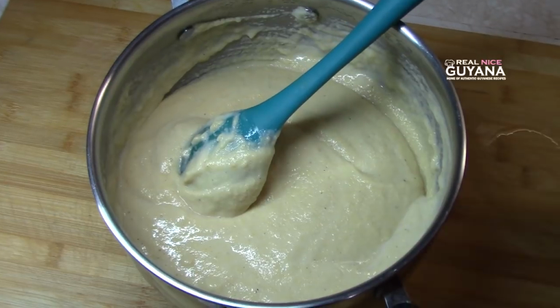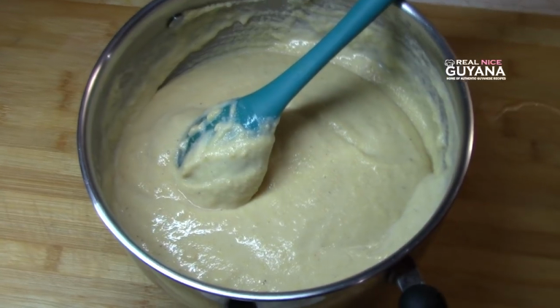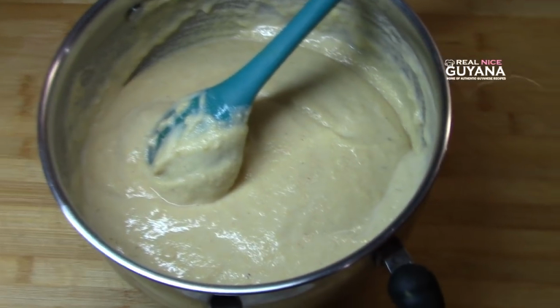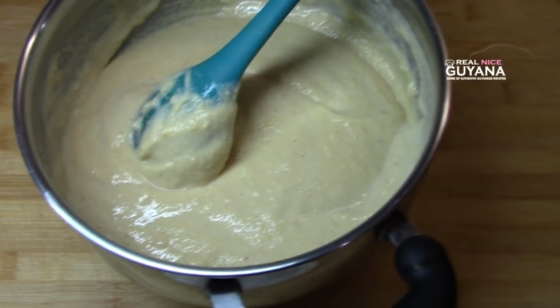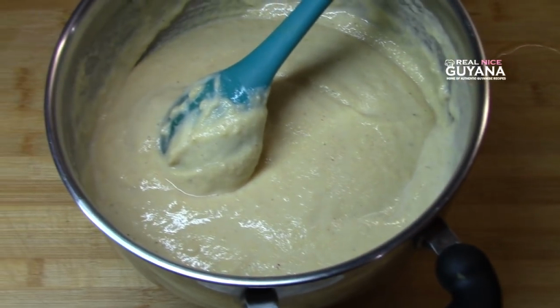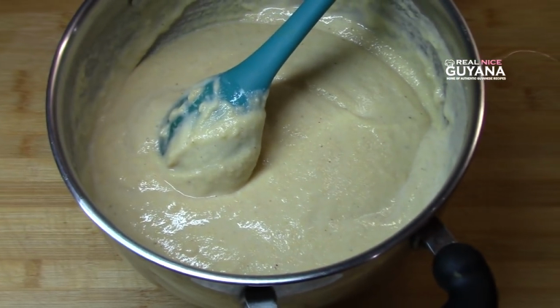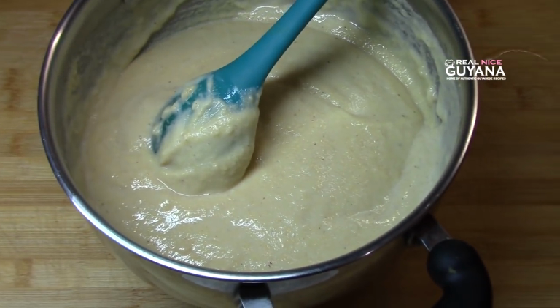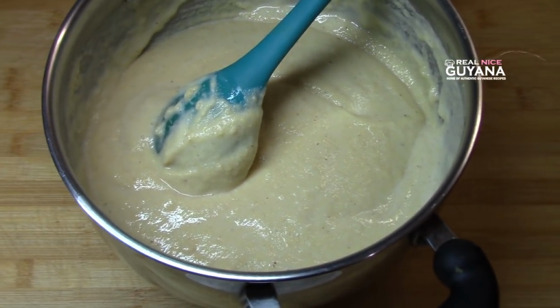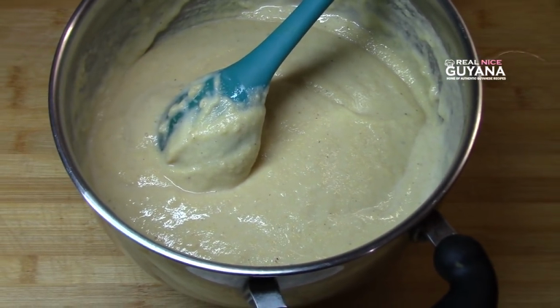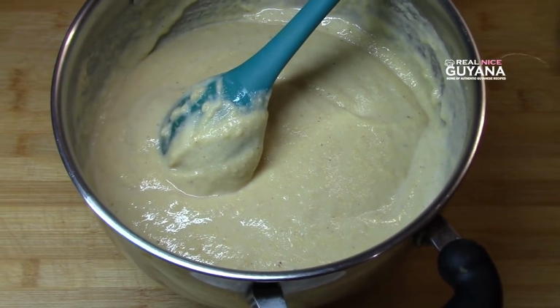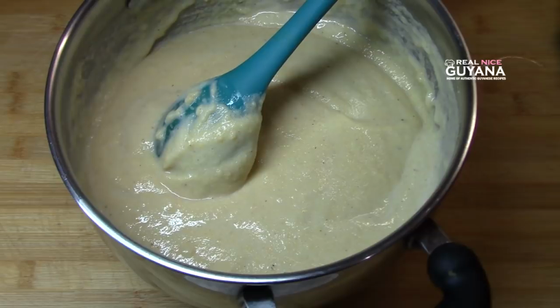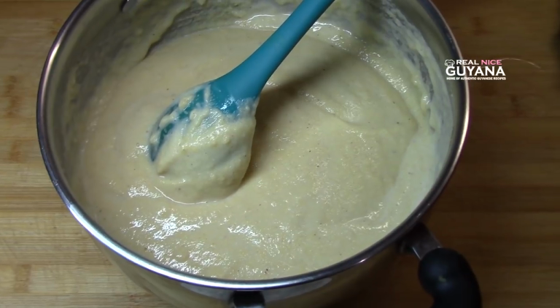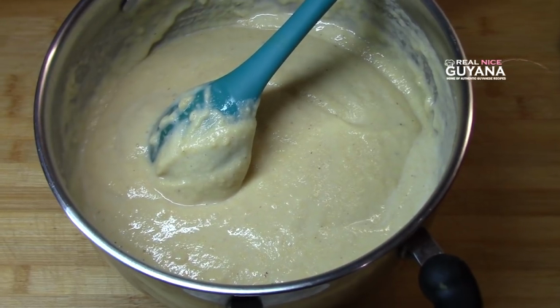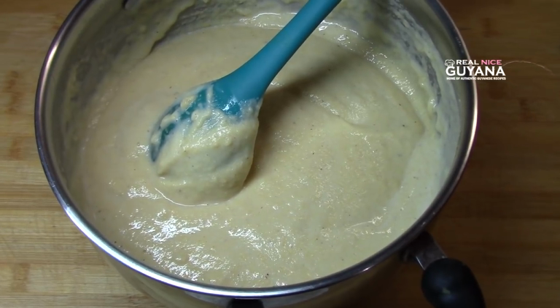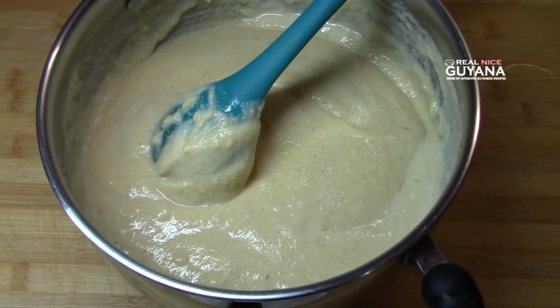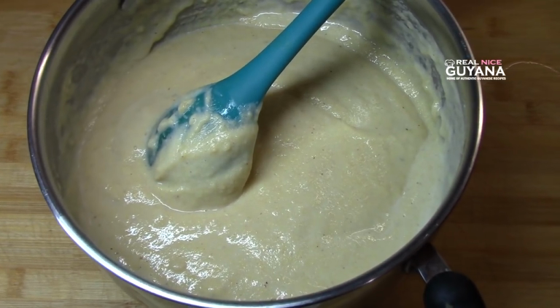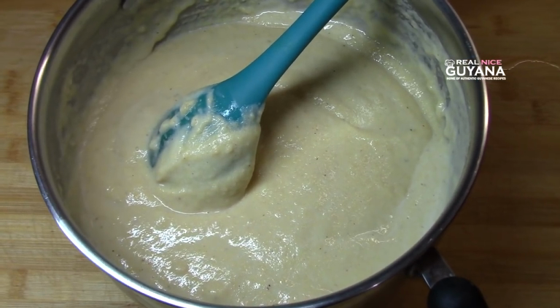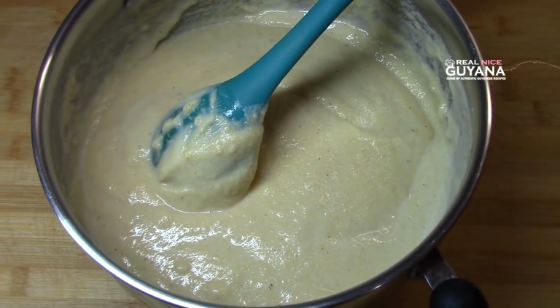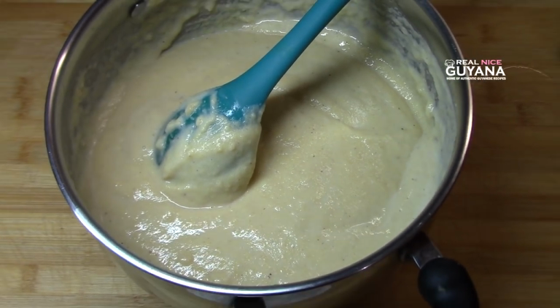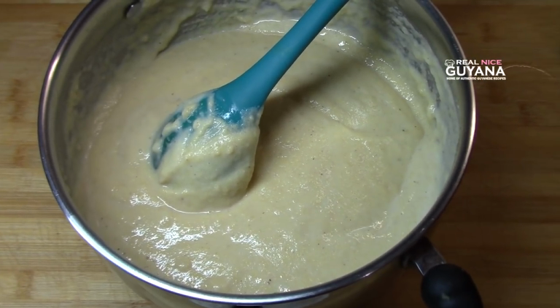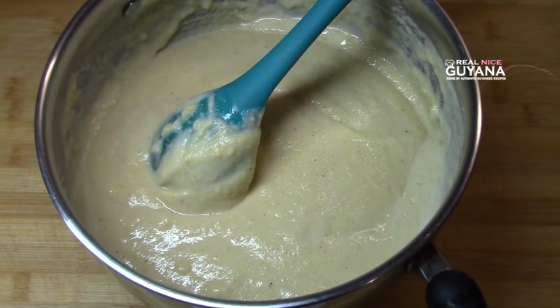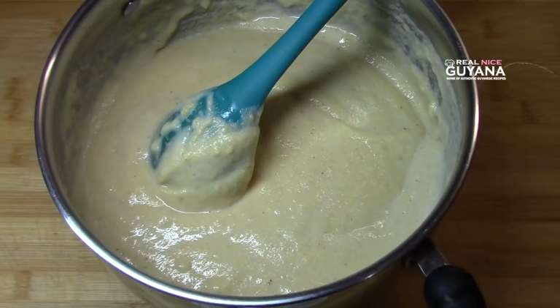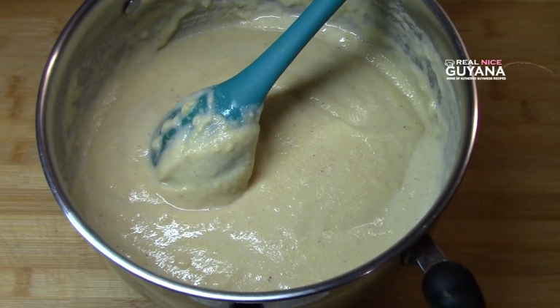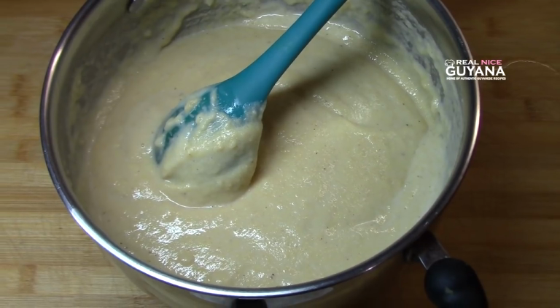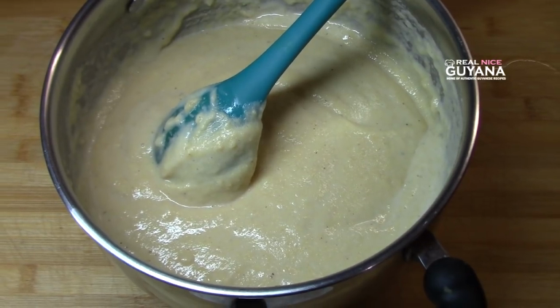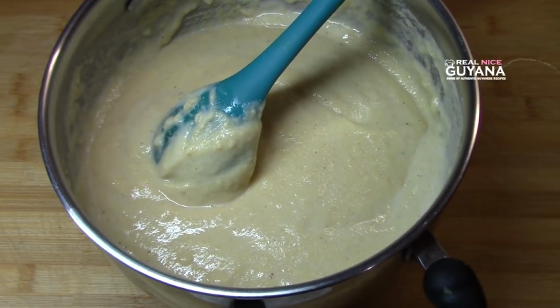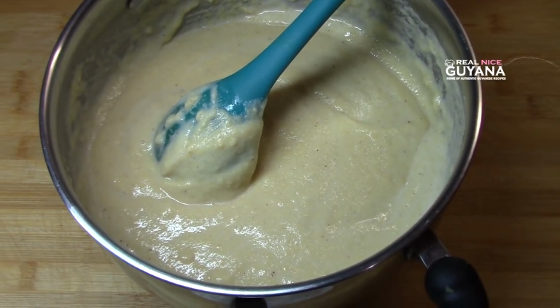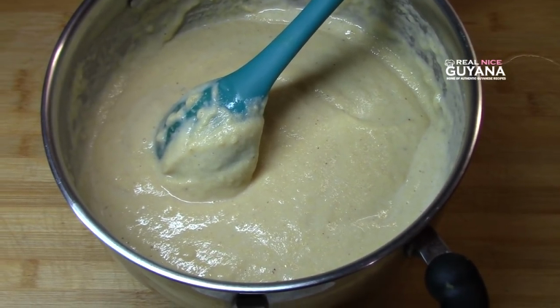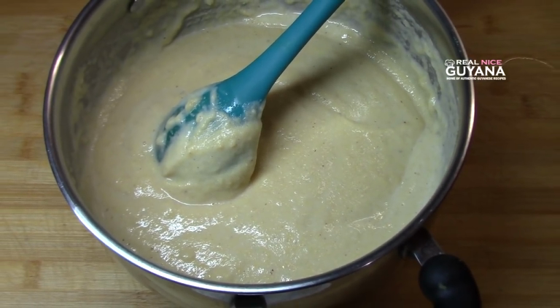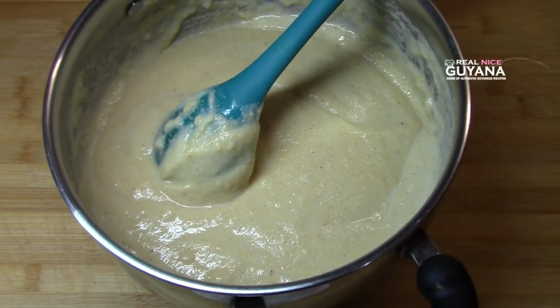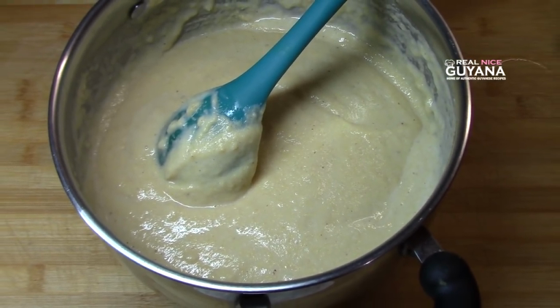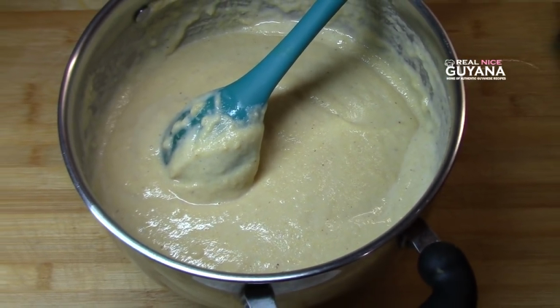And that's it, guys — our Guyanese cornmeal porridge. If you liked this video, please remember to give it a thumbs up, subscribe, and share this video as well. And as always, thanks for watching. Take care. Bye.